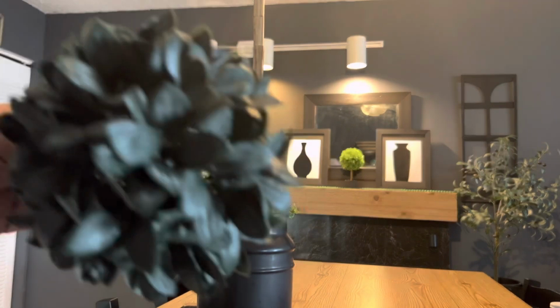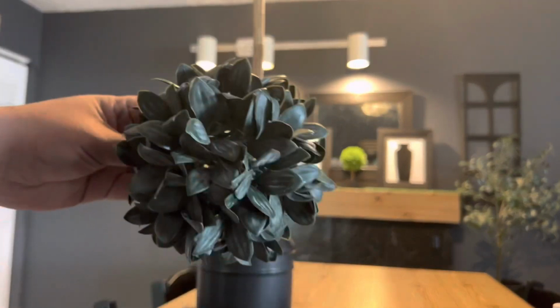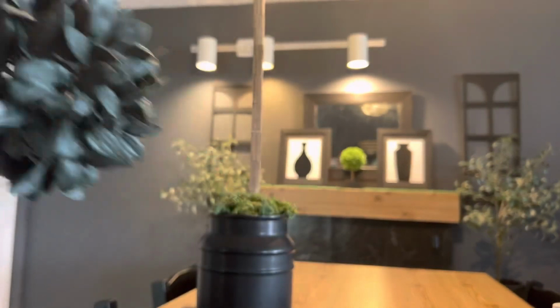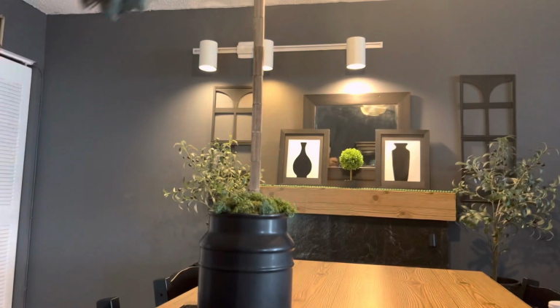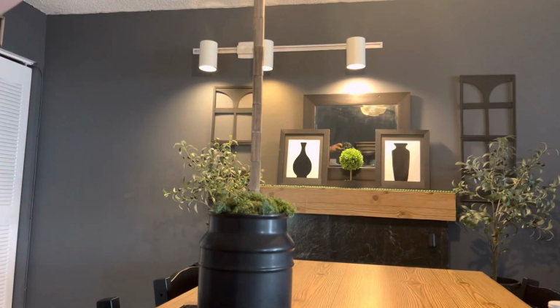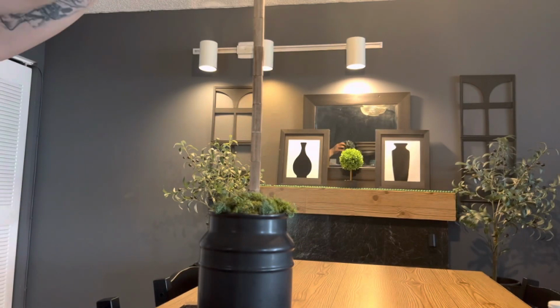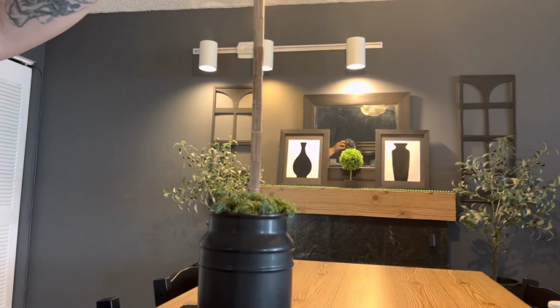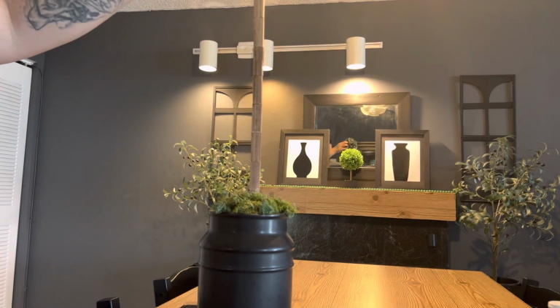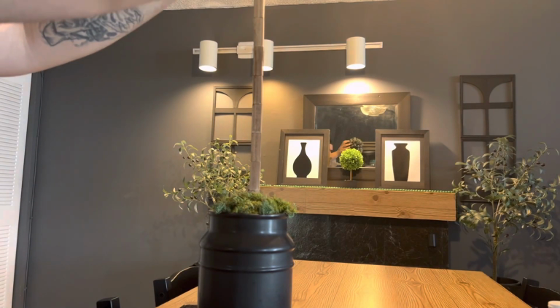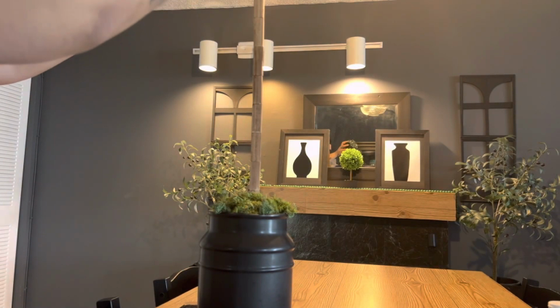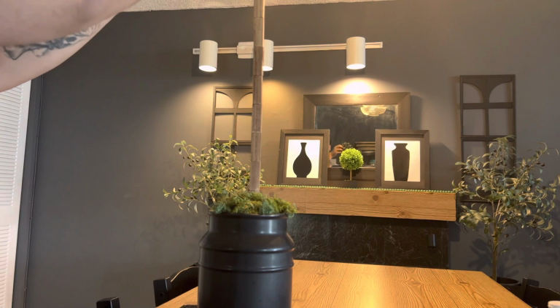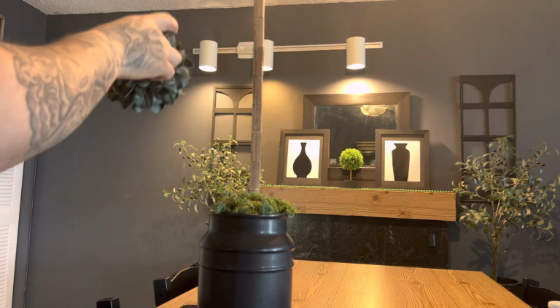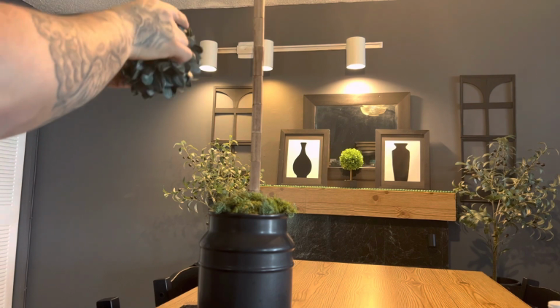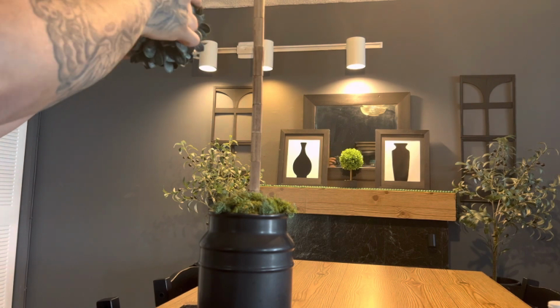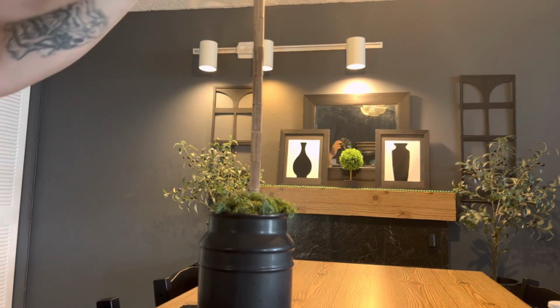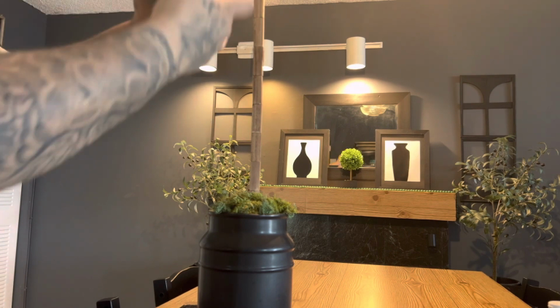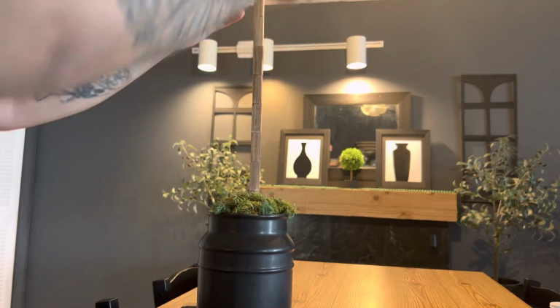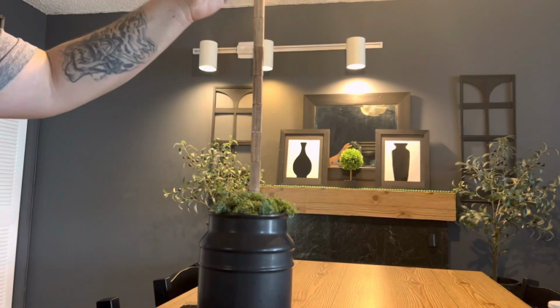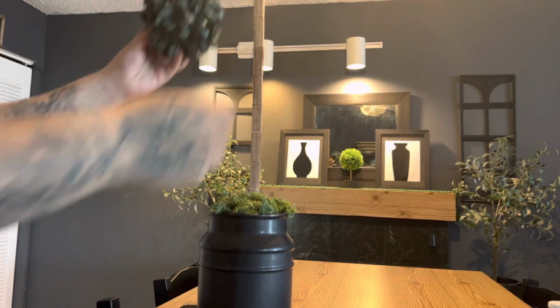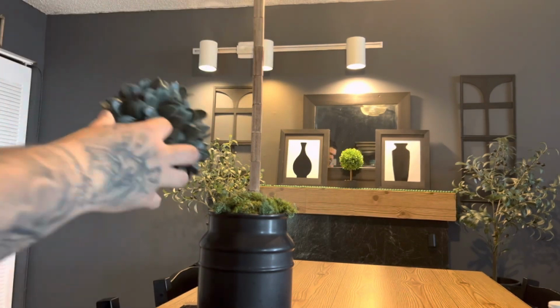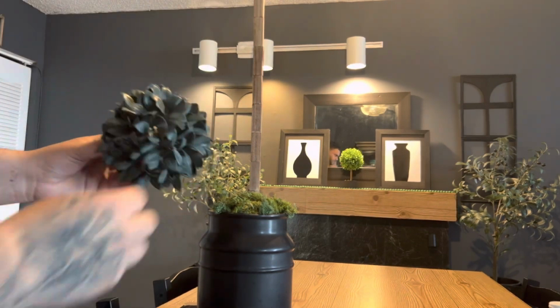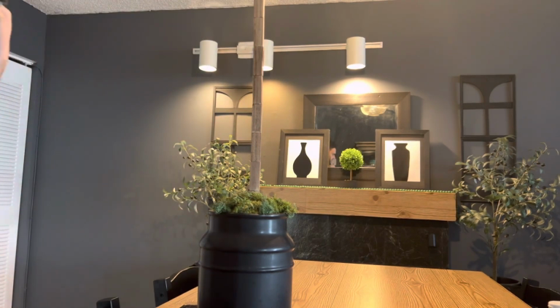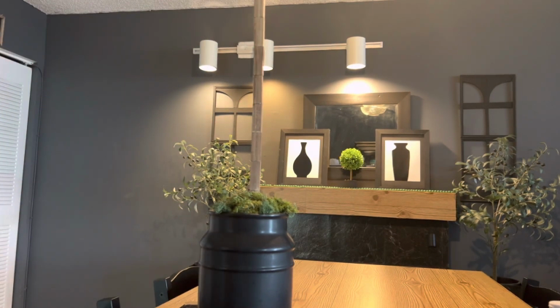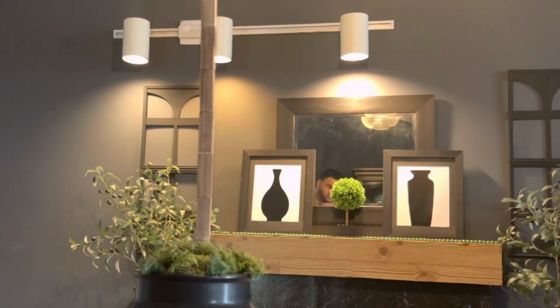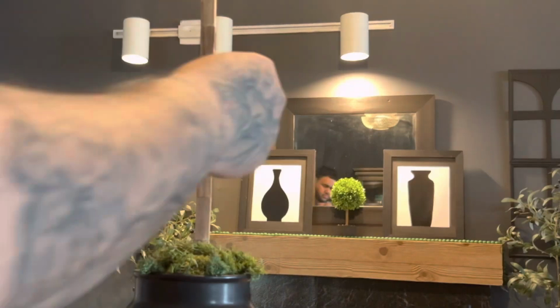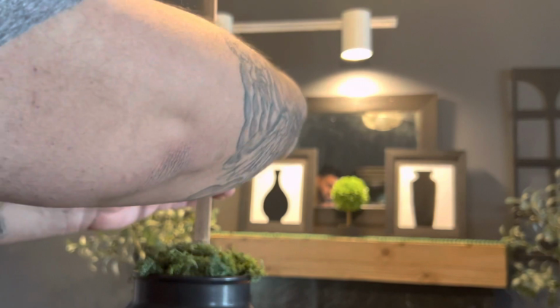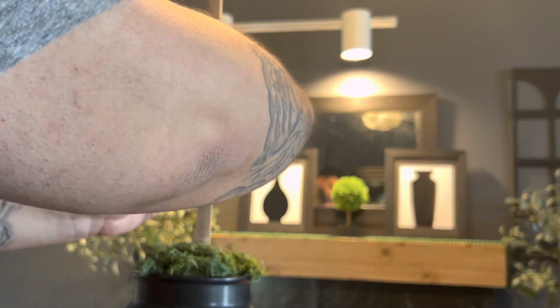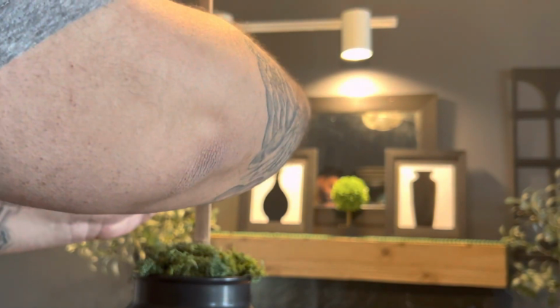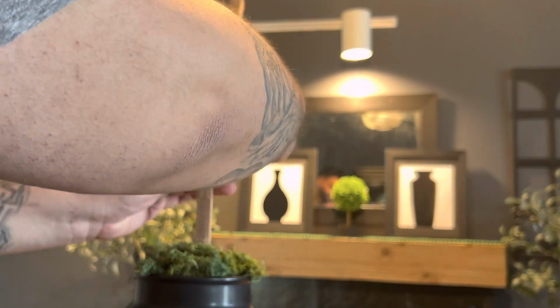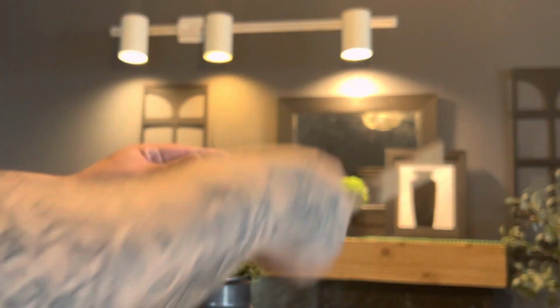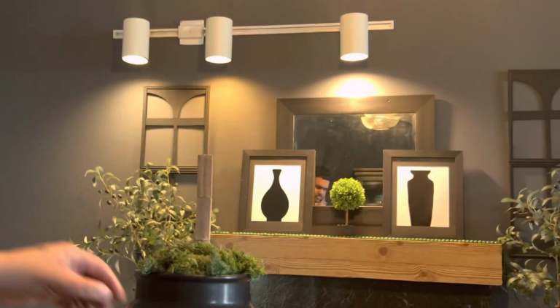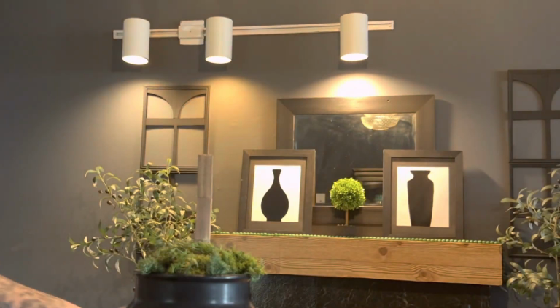For the topiary, I had these small round balls that I bought at Burlington a couple of months ago.